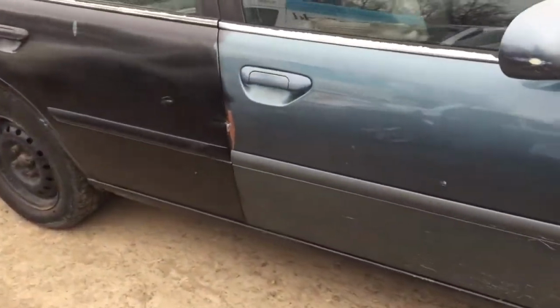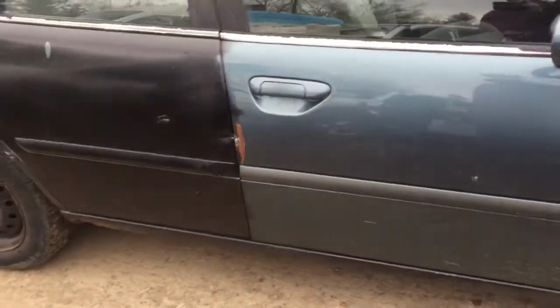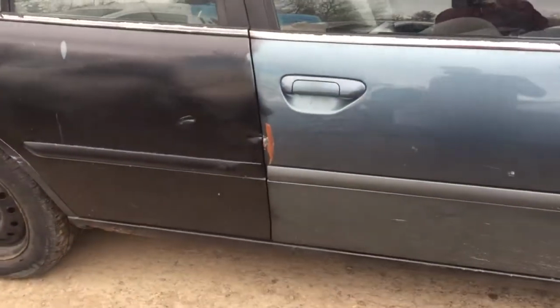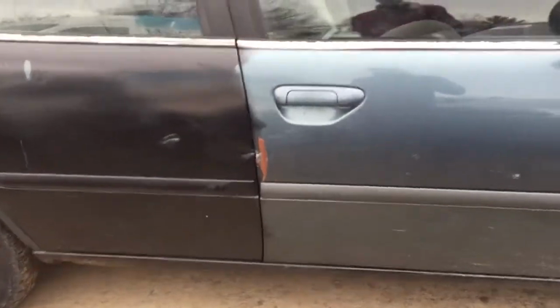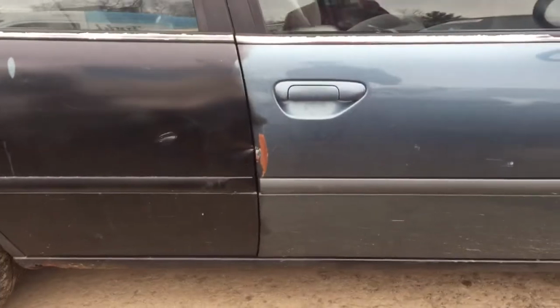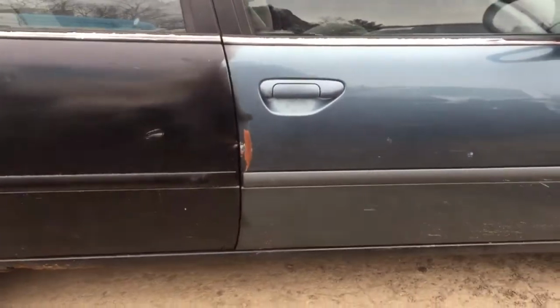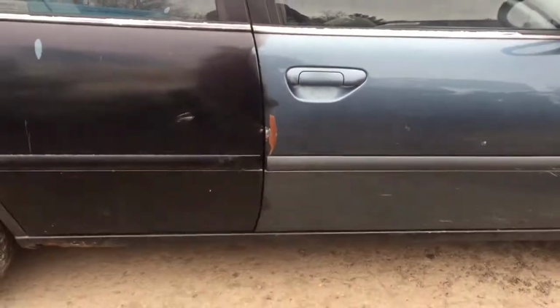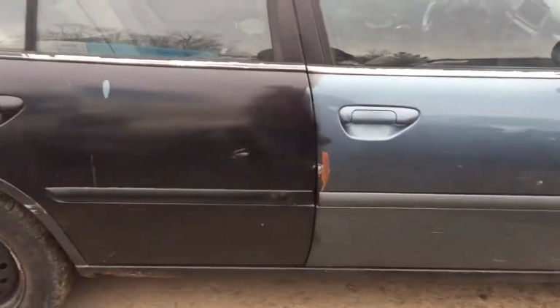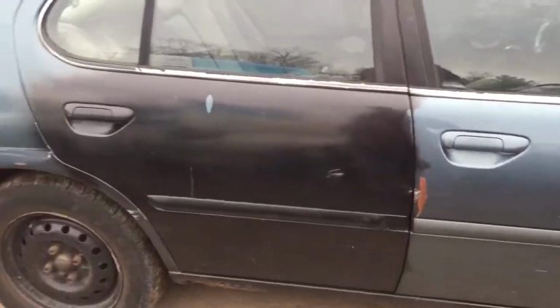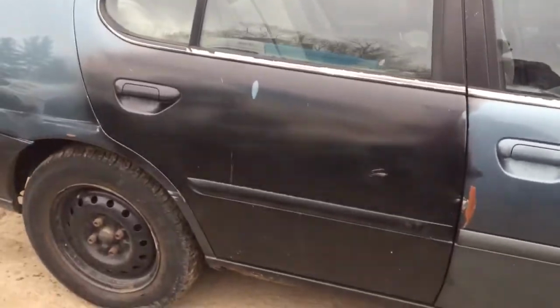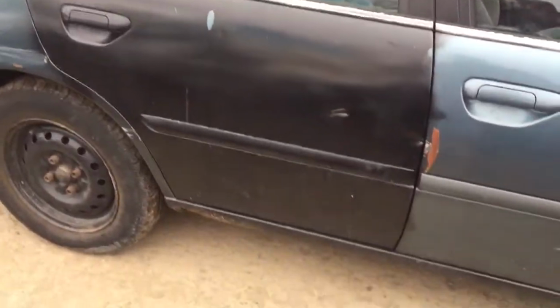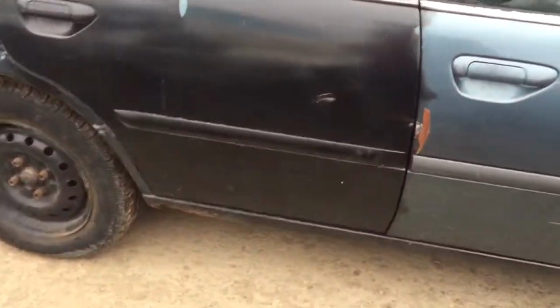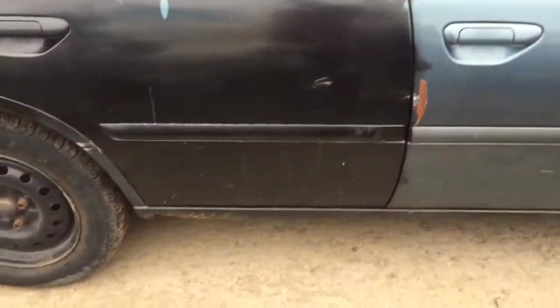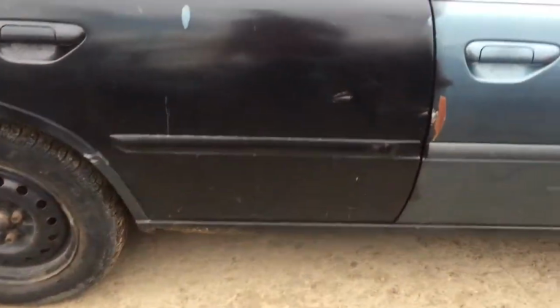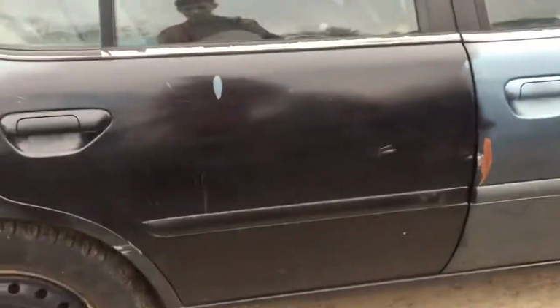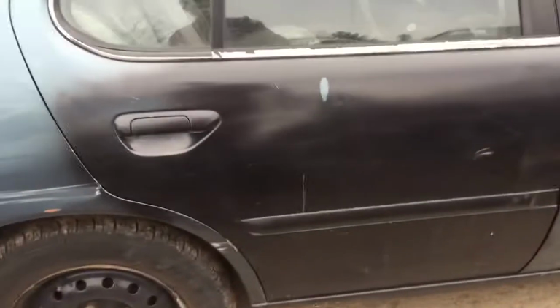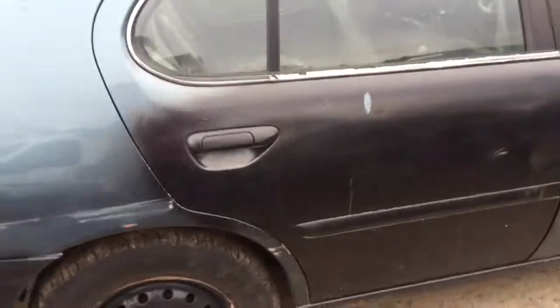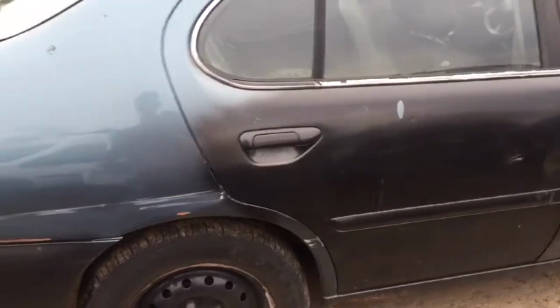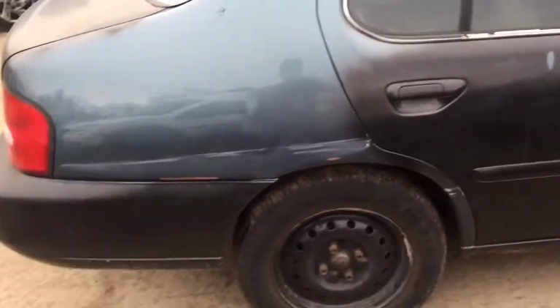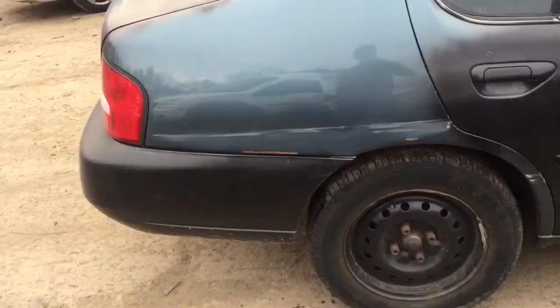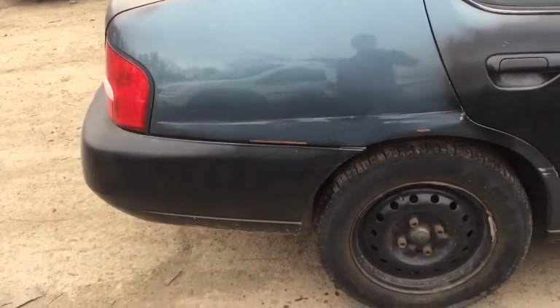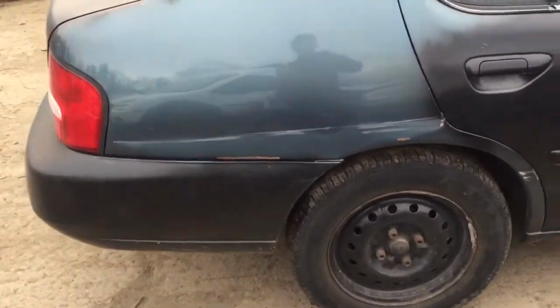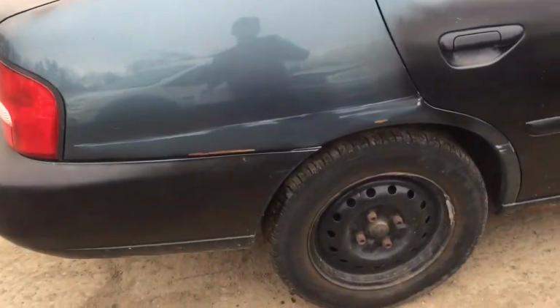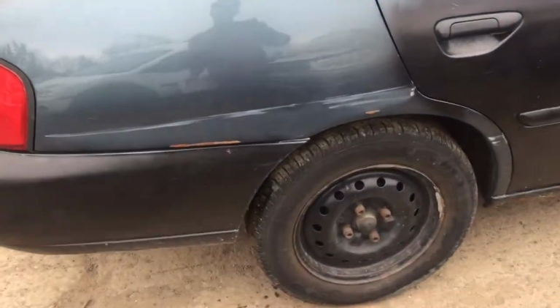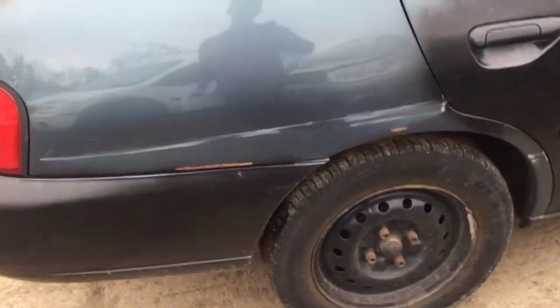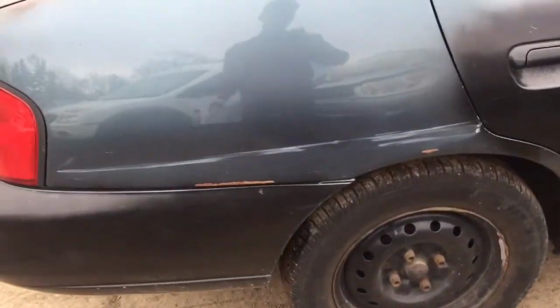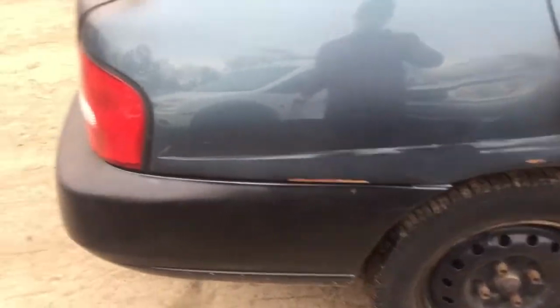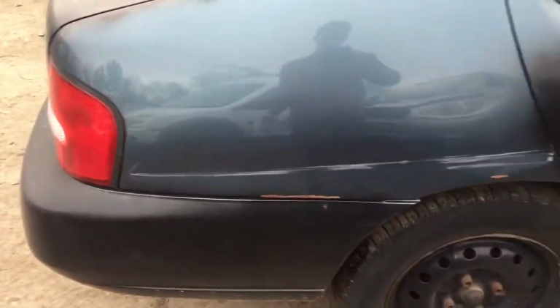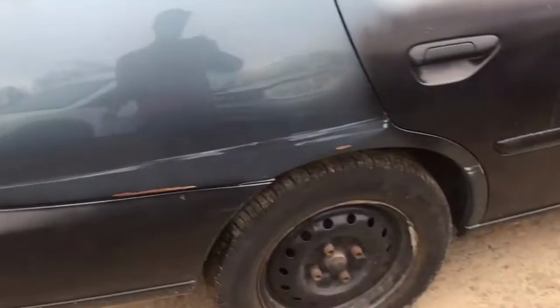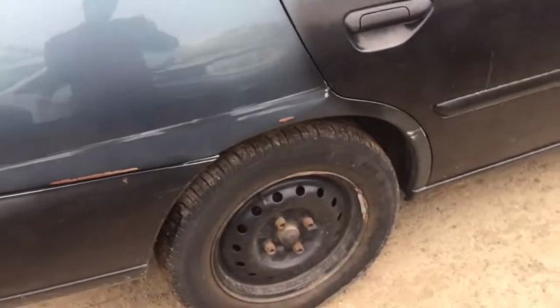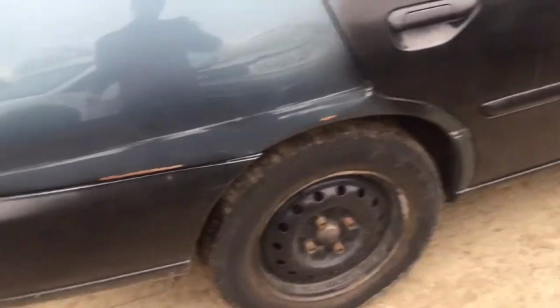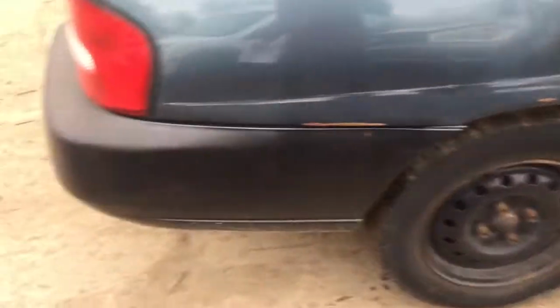Front door rusted and creased. Rear door dented and scratched. Quarter panel on the passenger side scraped and rusting.